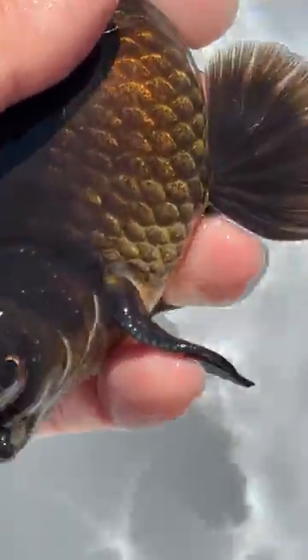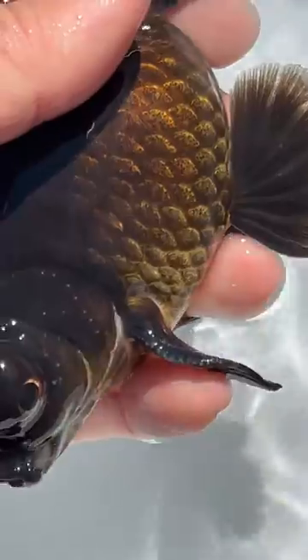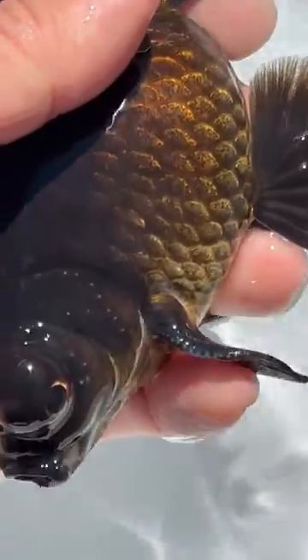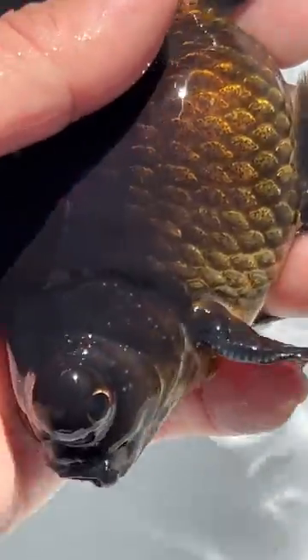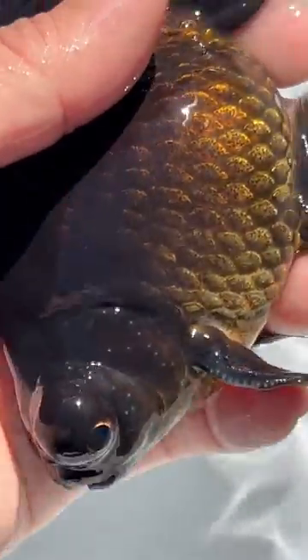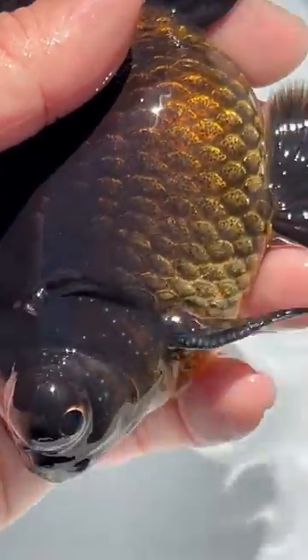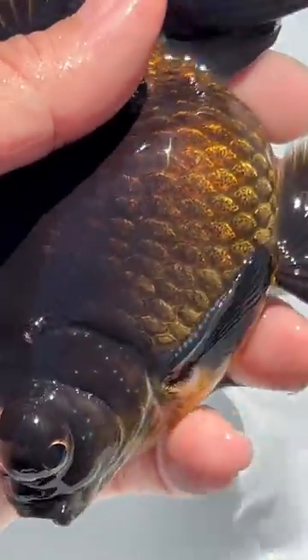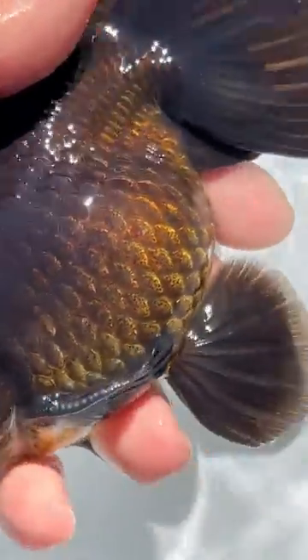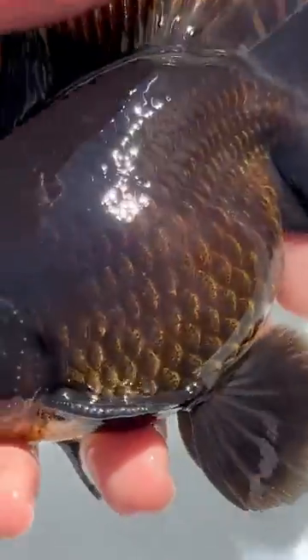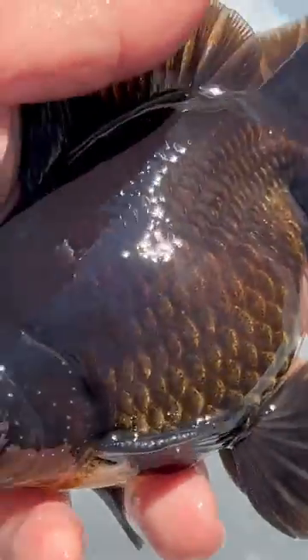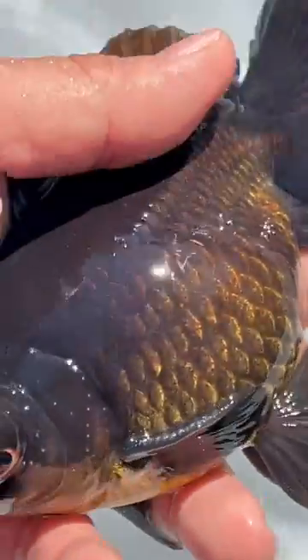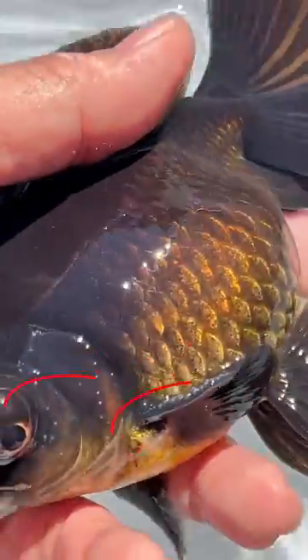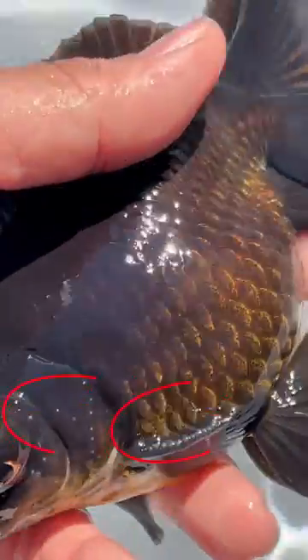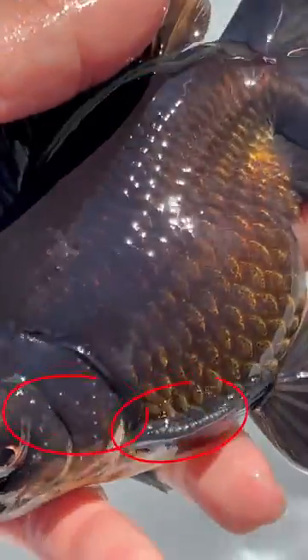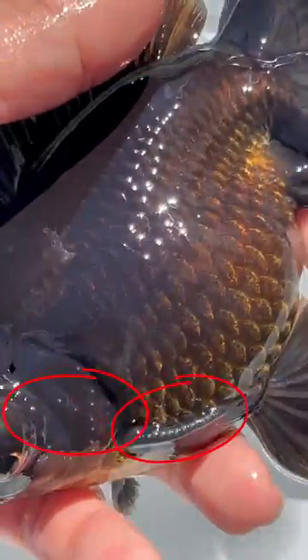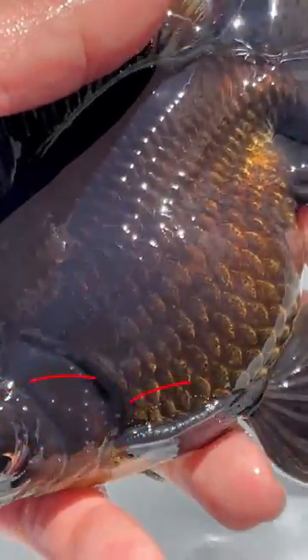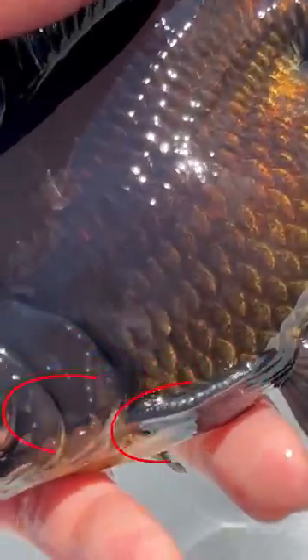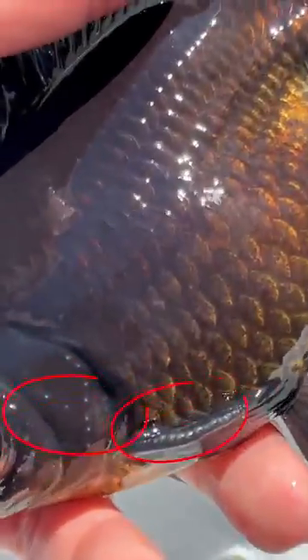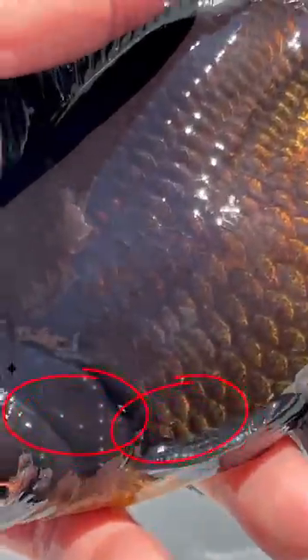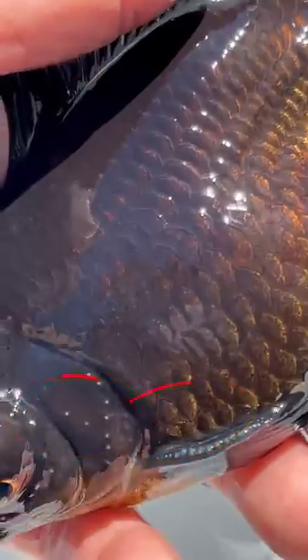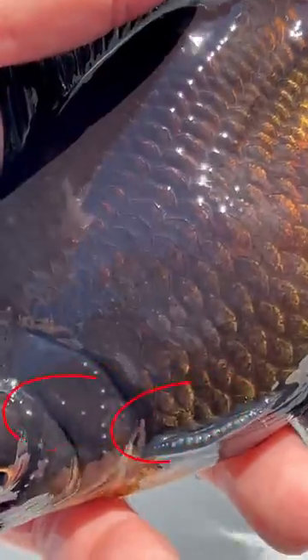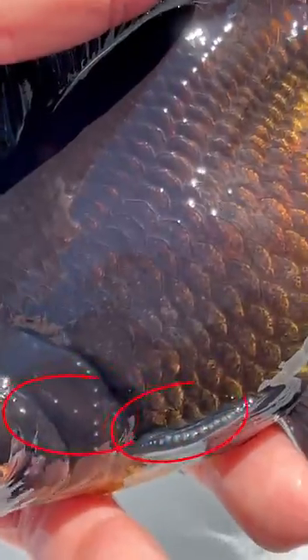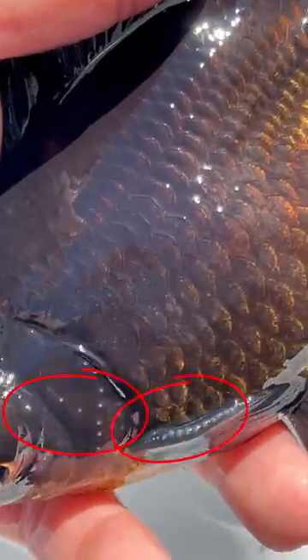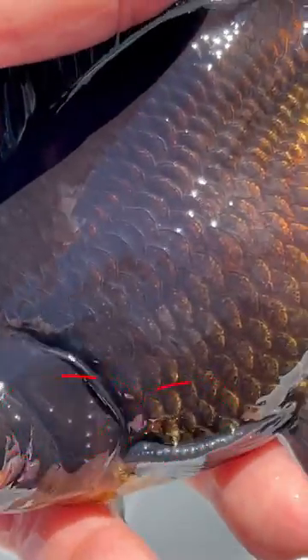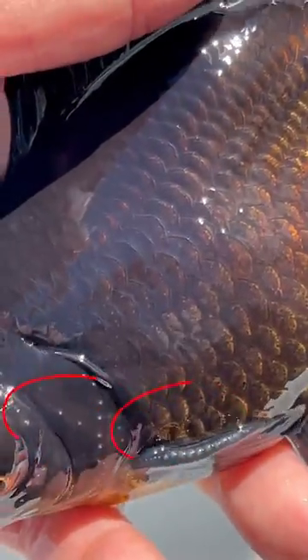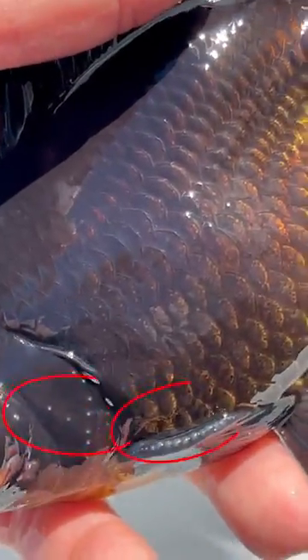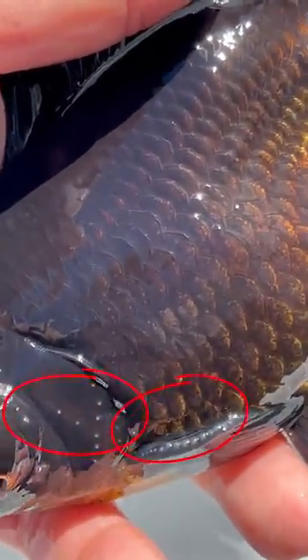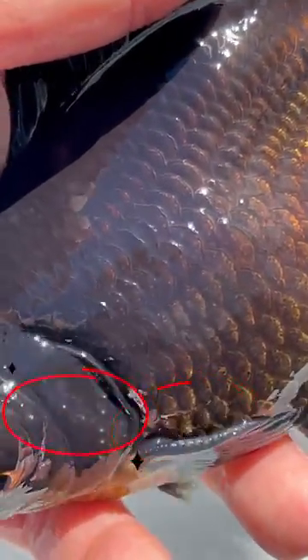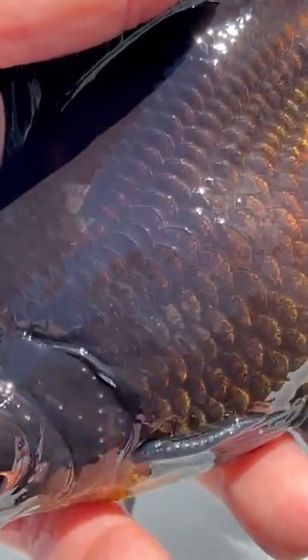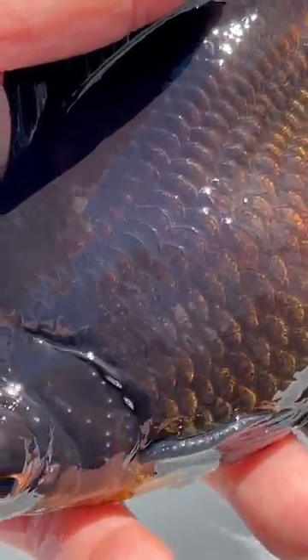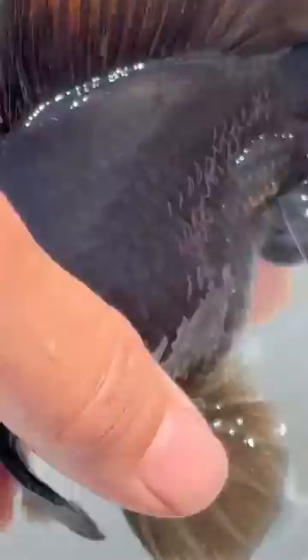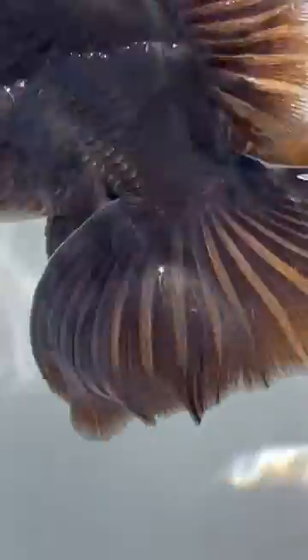These white dots are called male breeding tubercles. They look very similar to the Ick parasite, but they are not Ick.